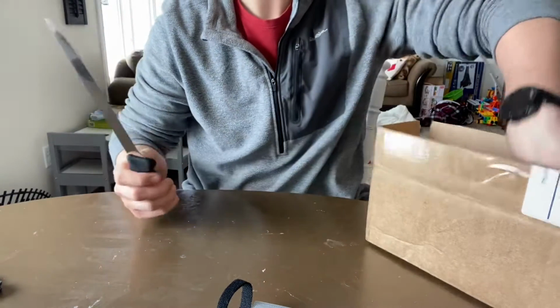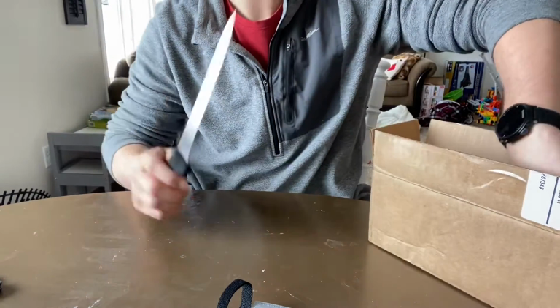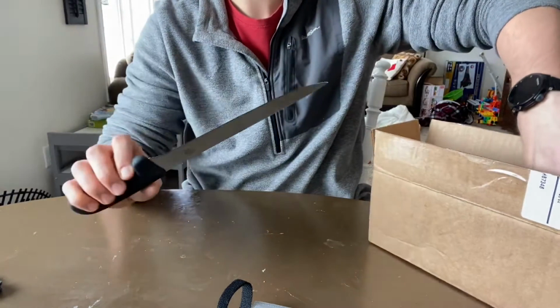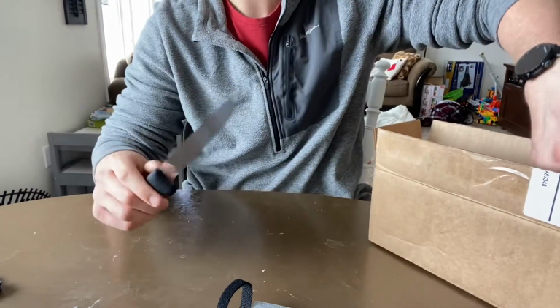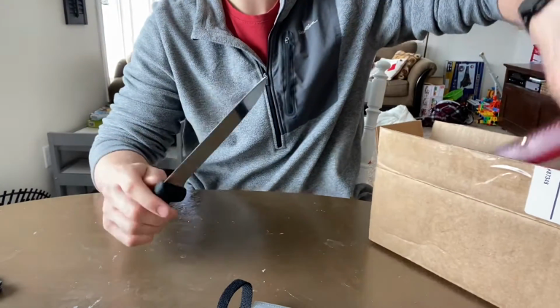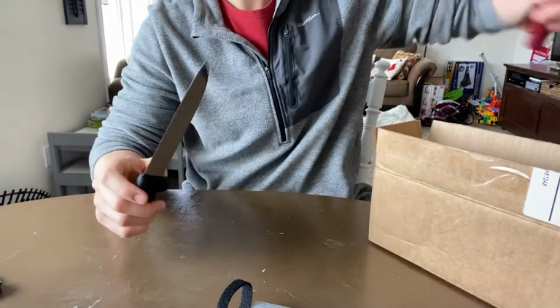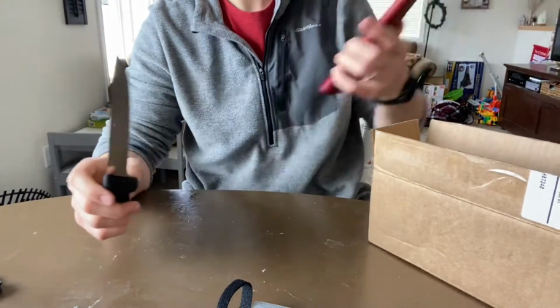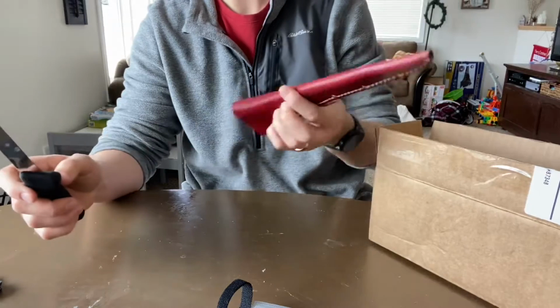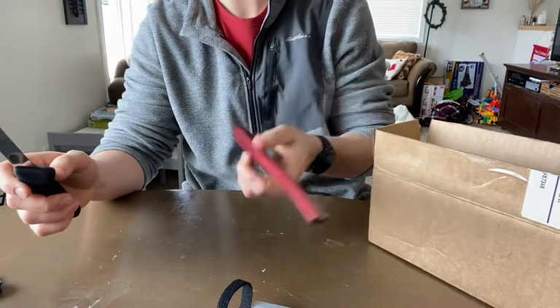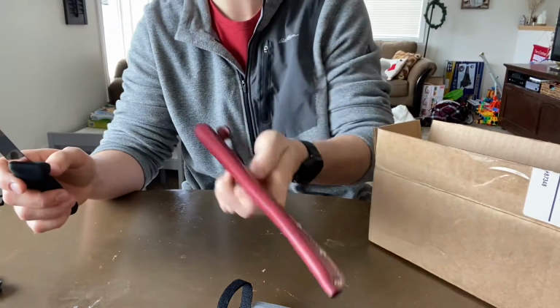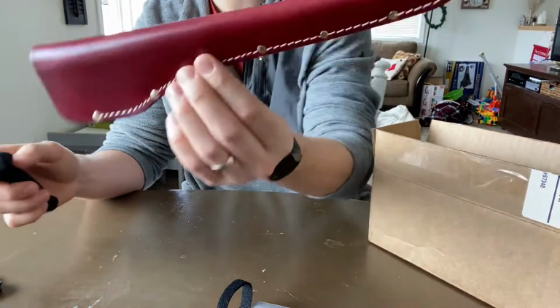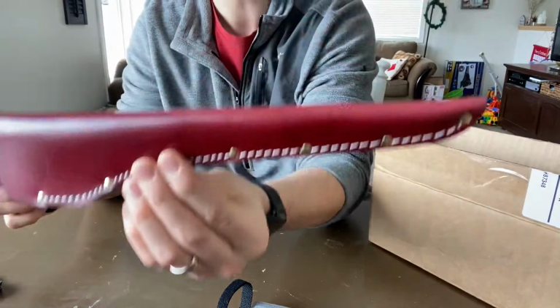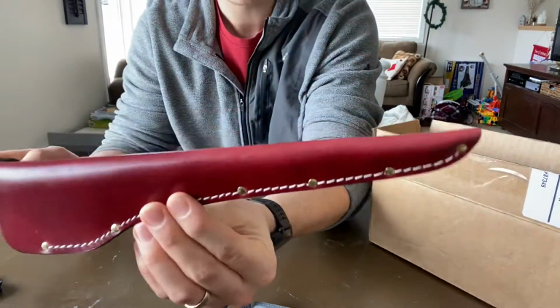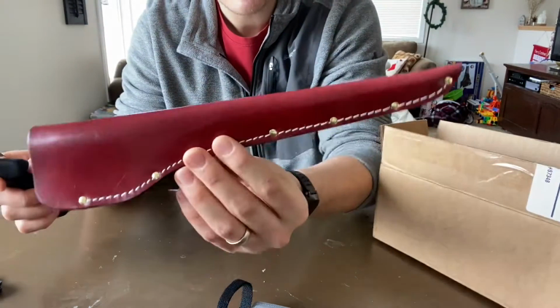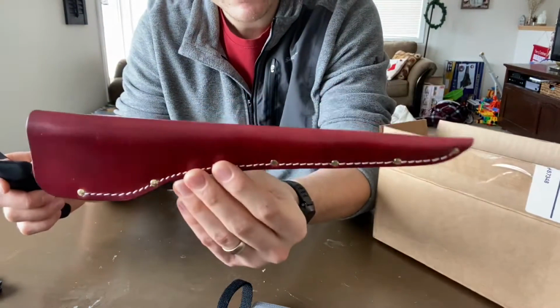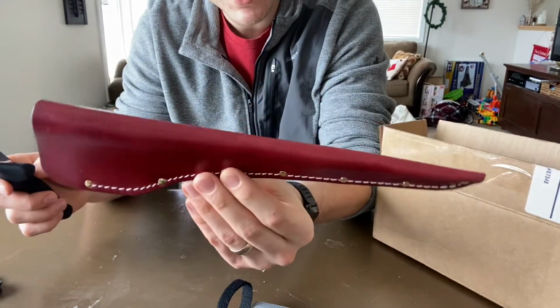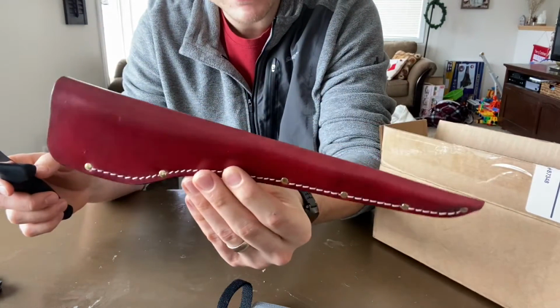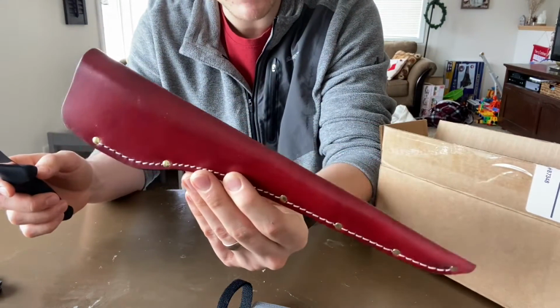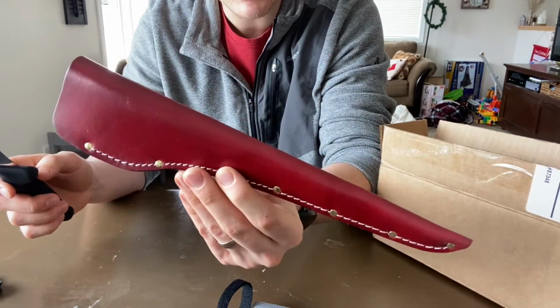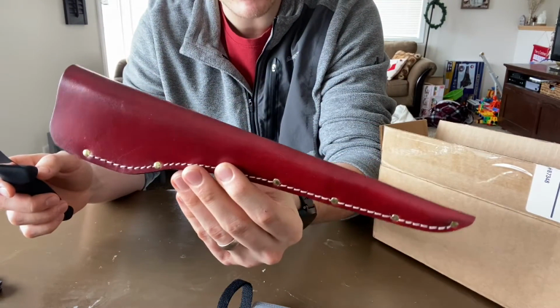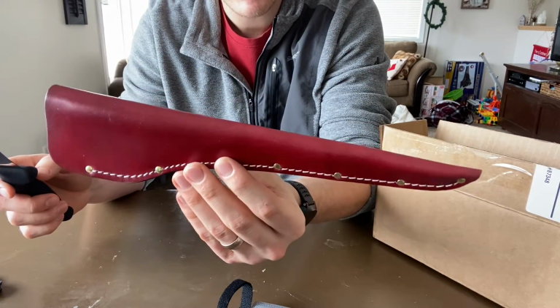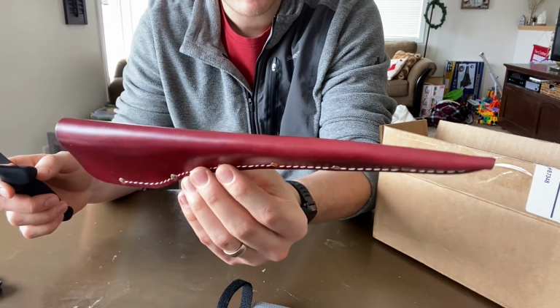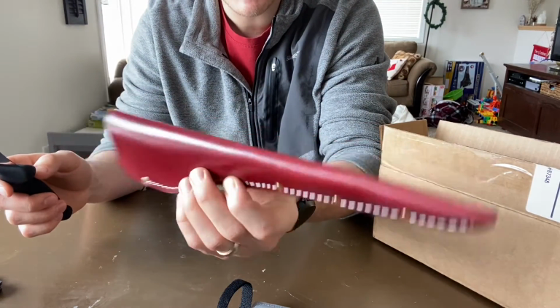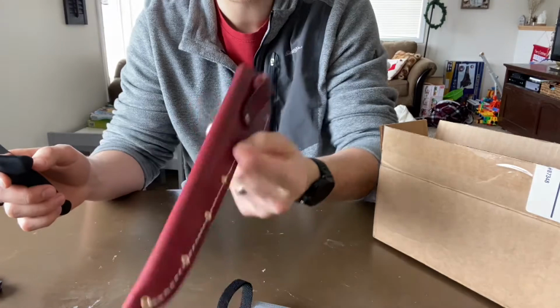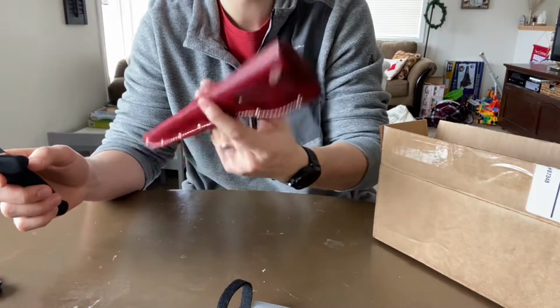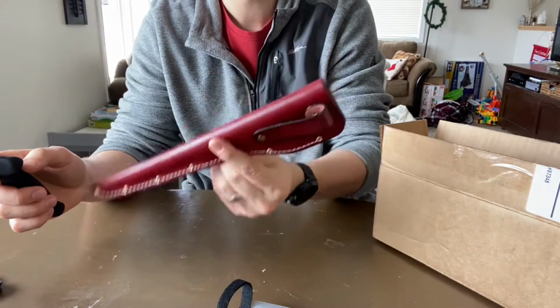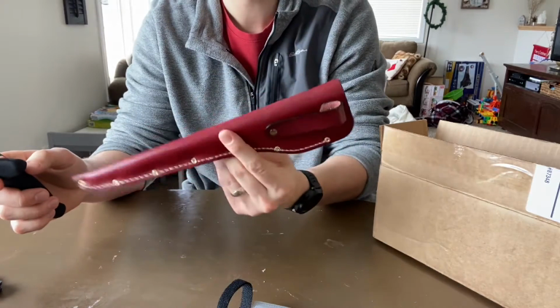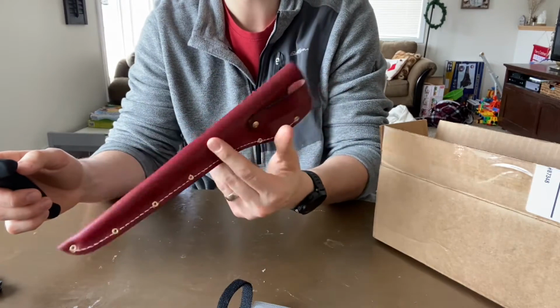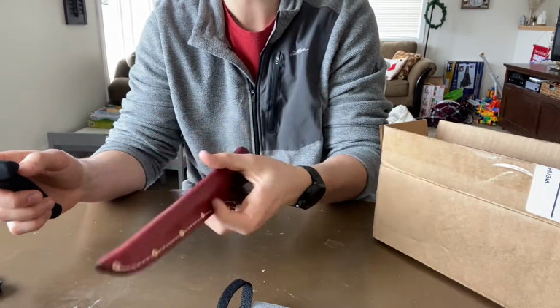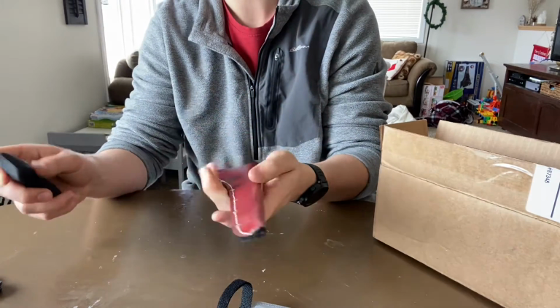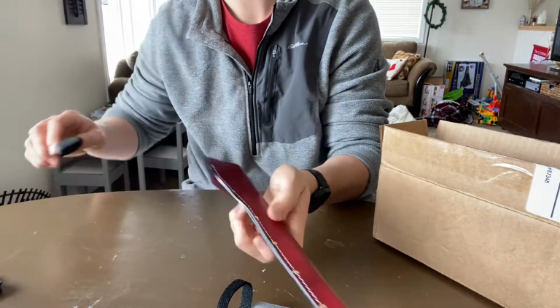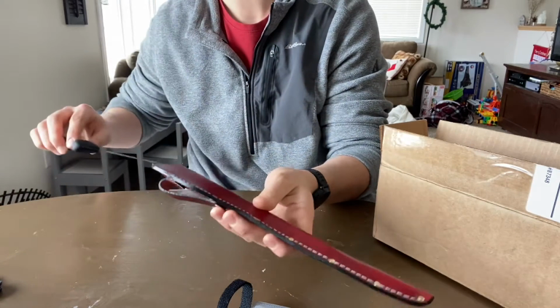And what I also got with this is this beautiful, surprisingly red-colored sheath. So you can bring it out with you when you go fishing.